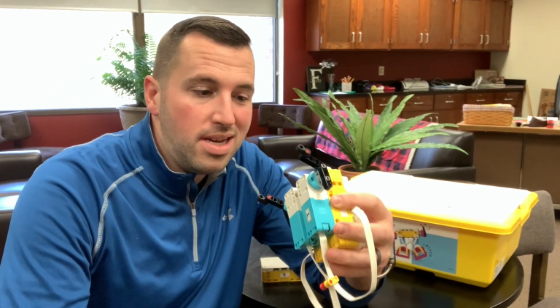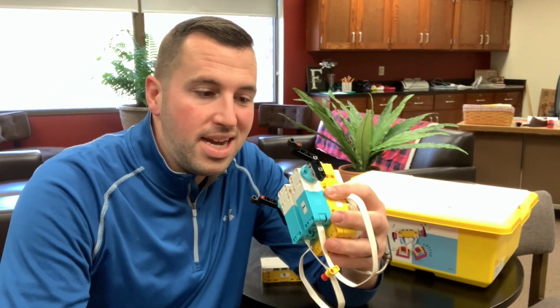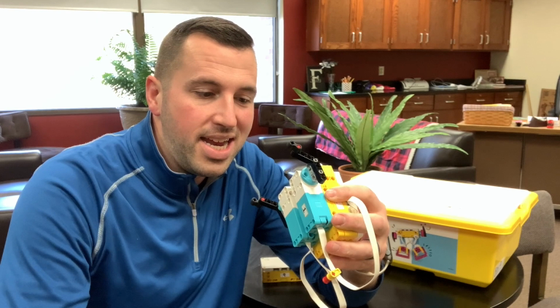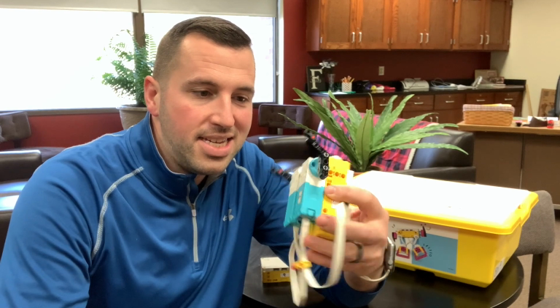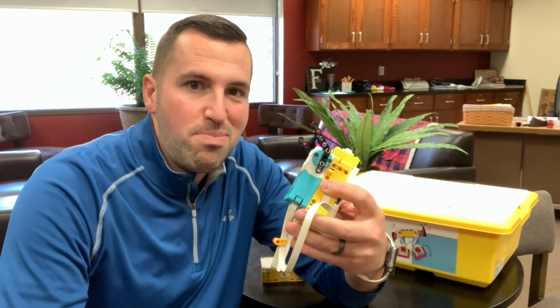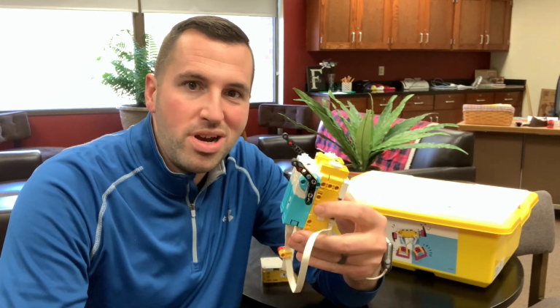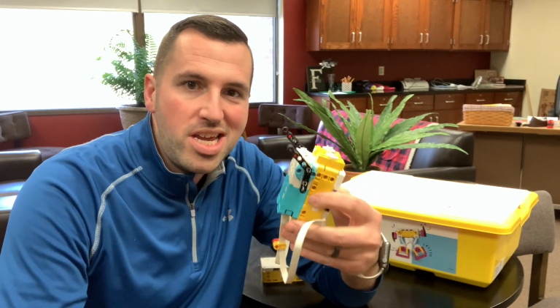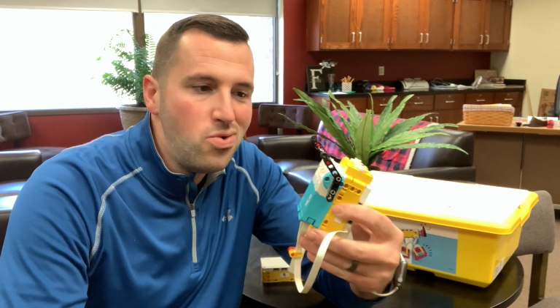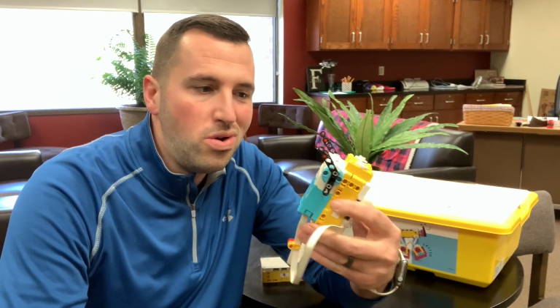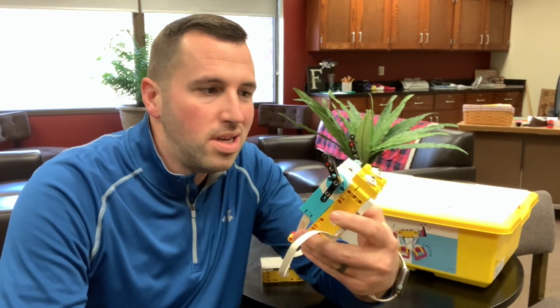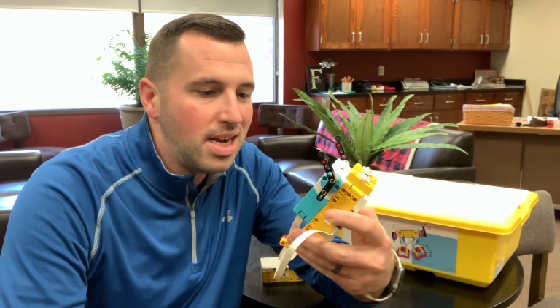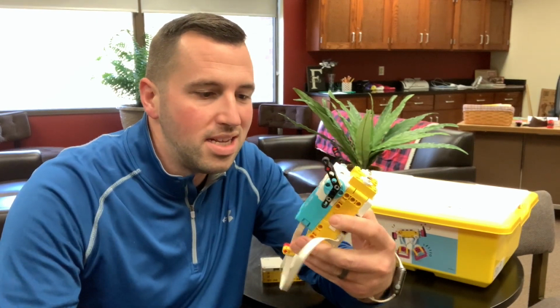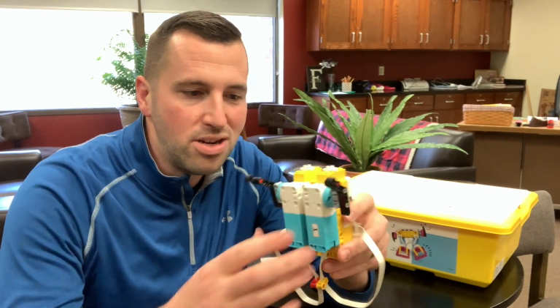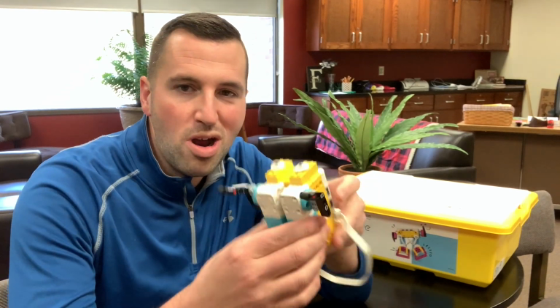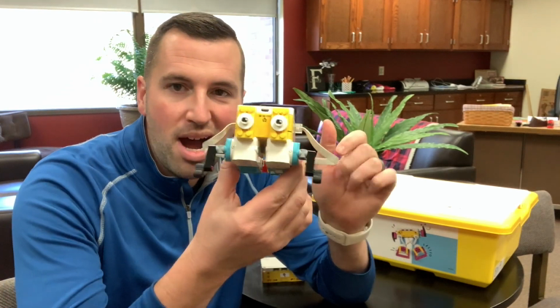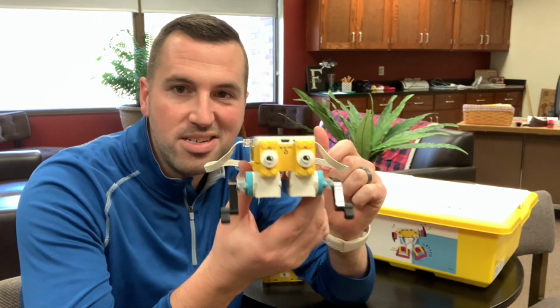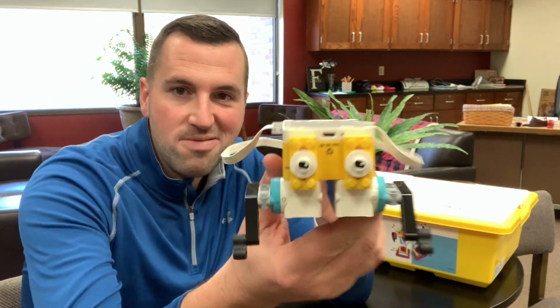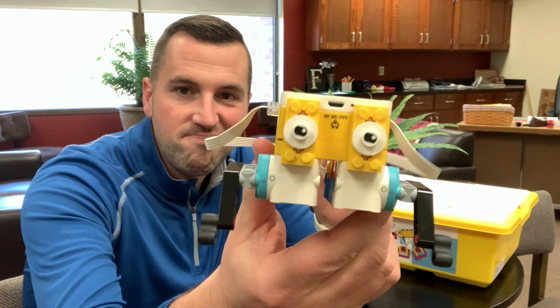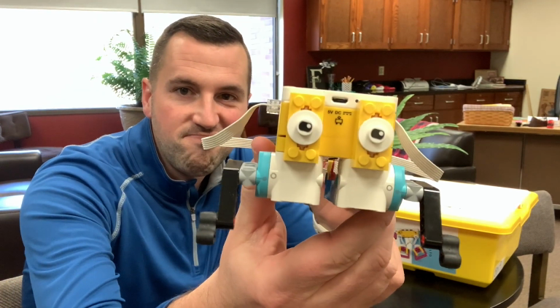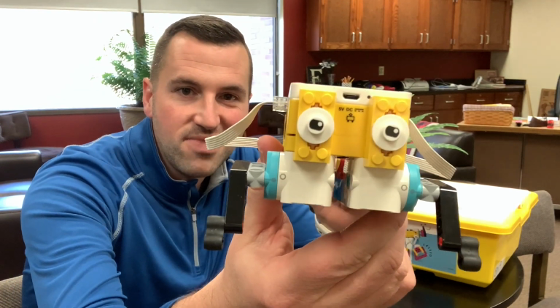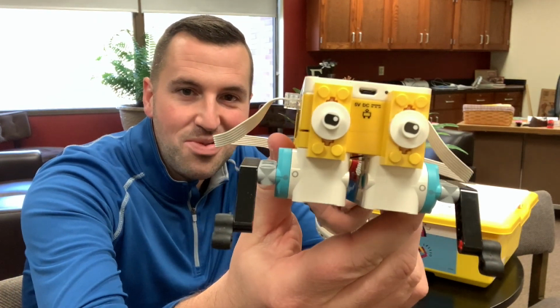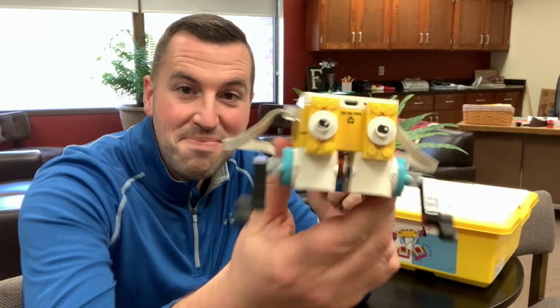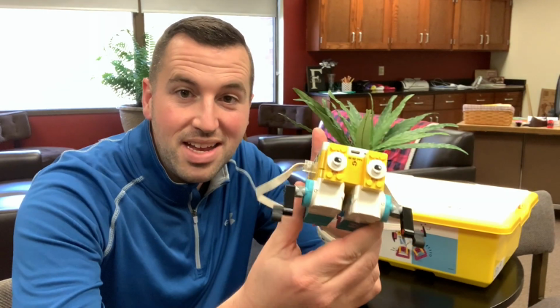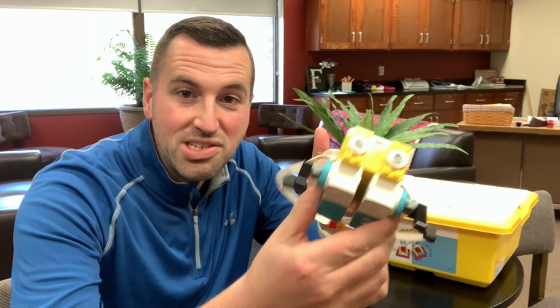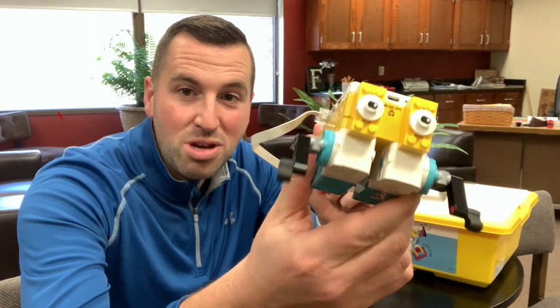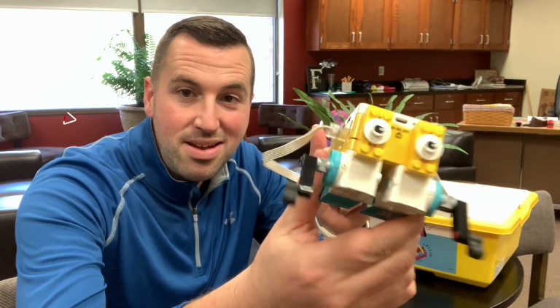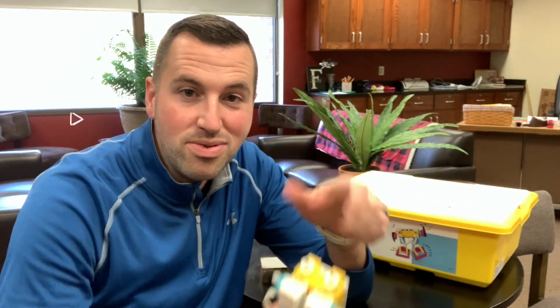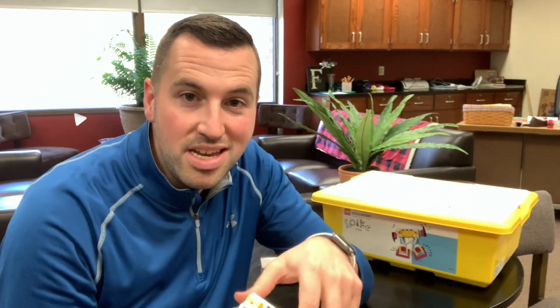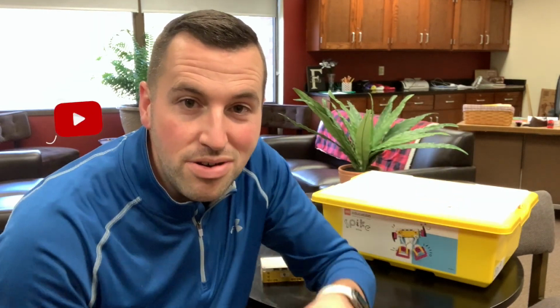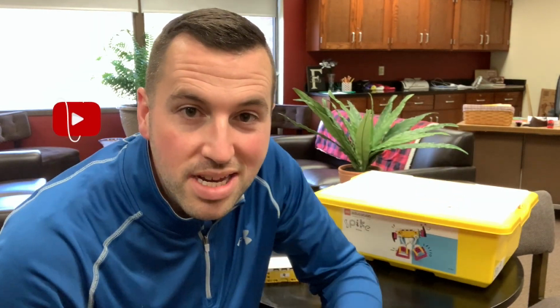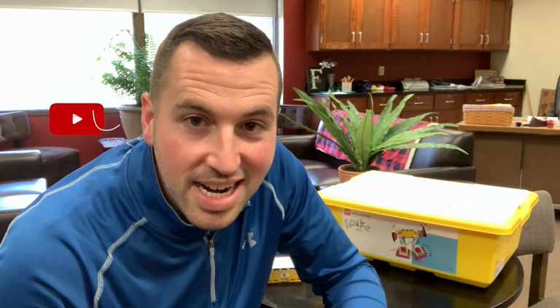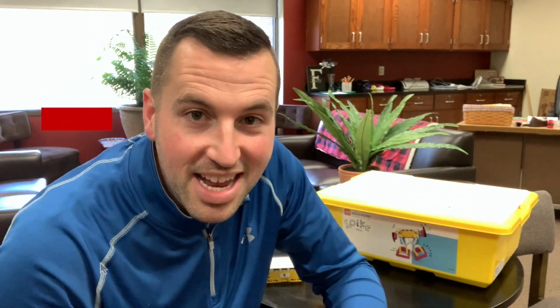It is a pretty cool little robot. Anyway, thanks for joining me — we will see you next time.